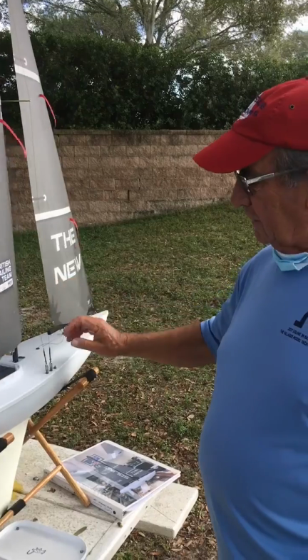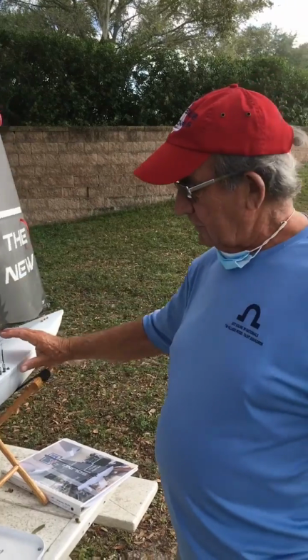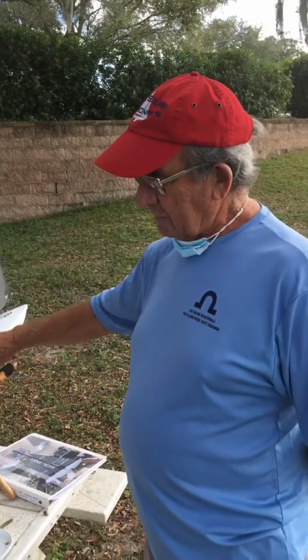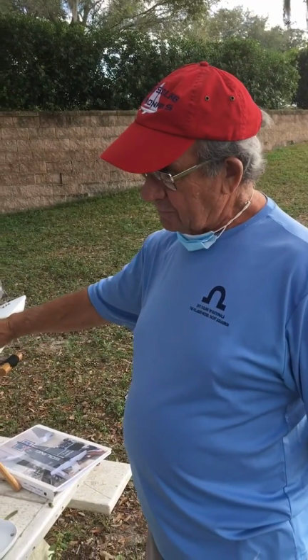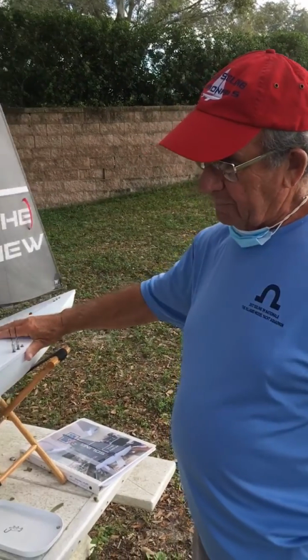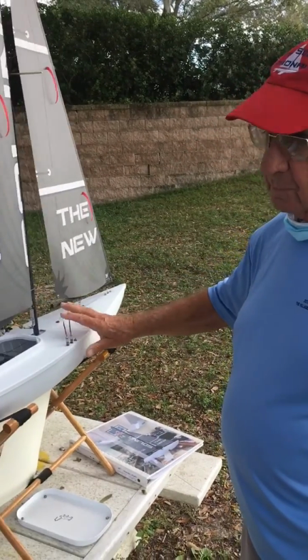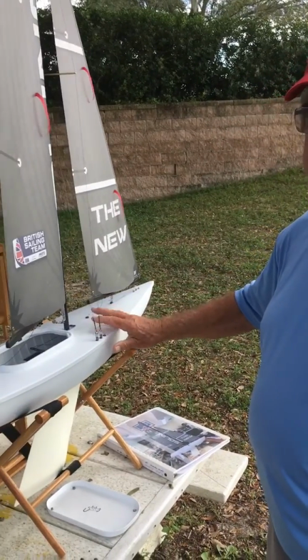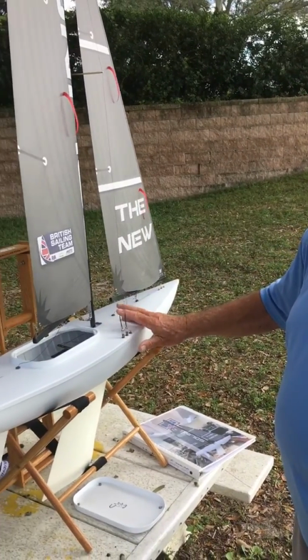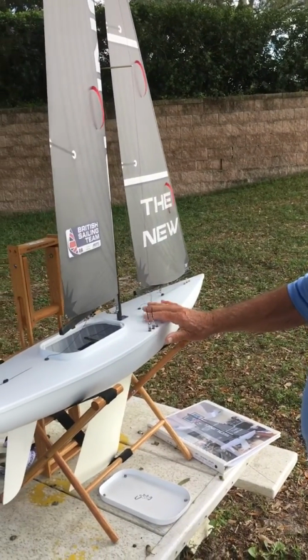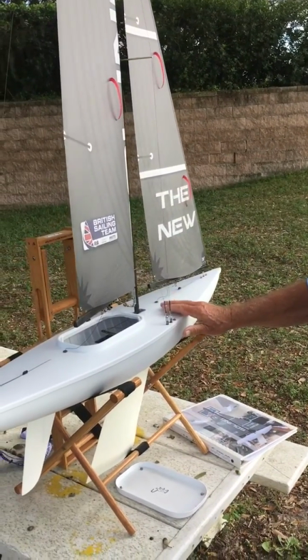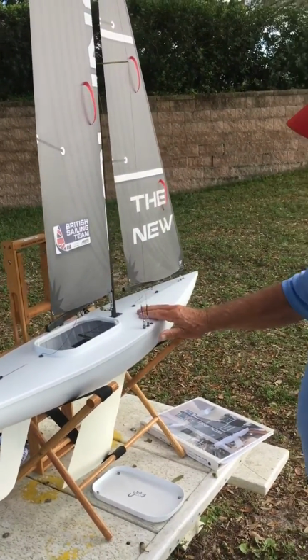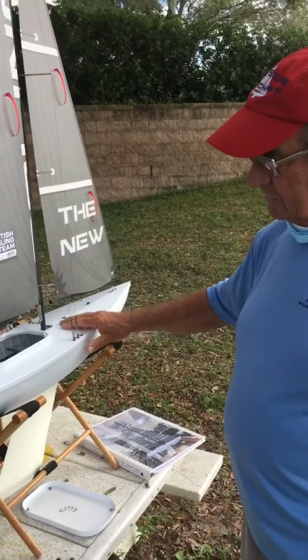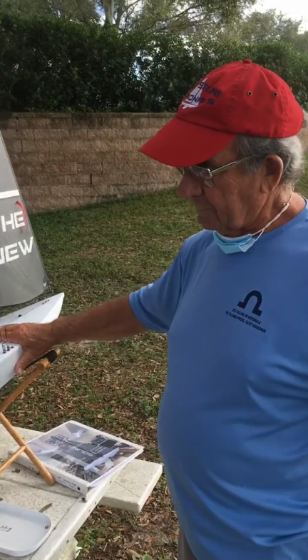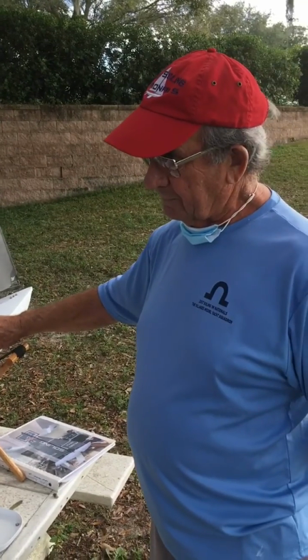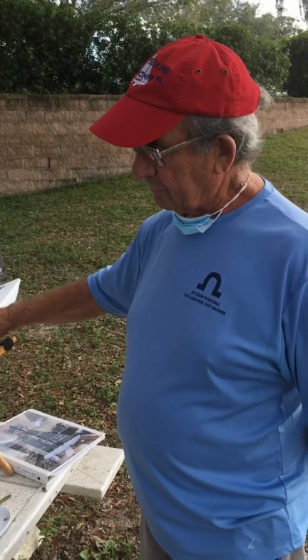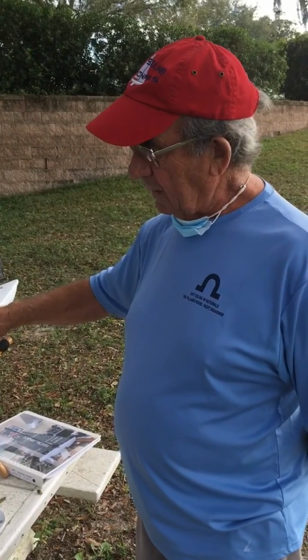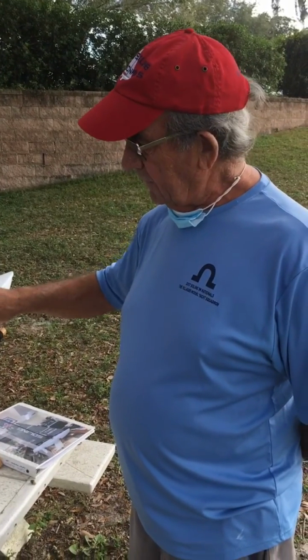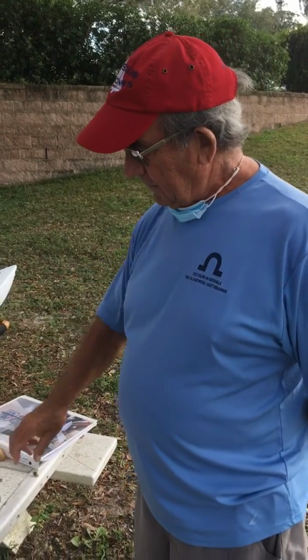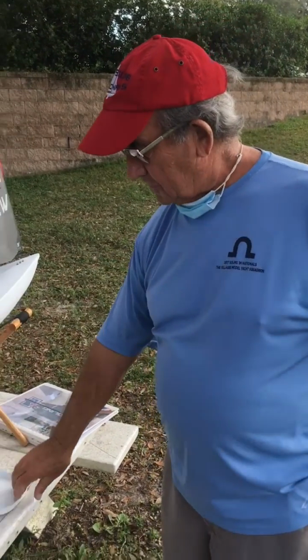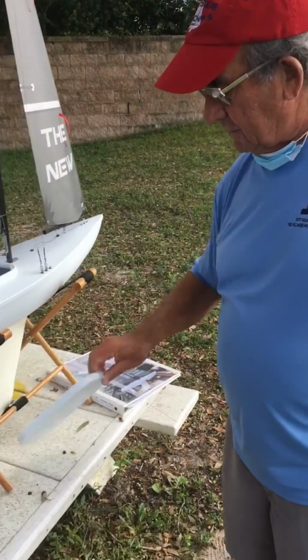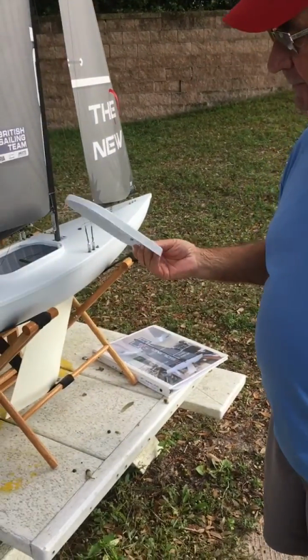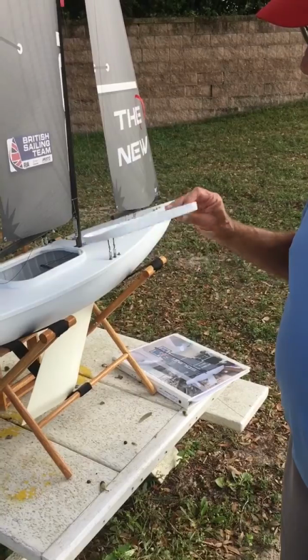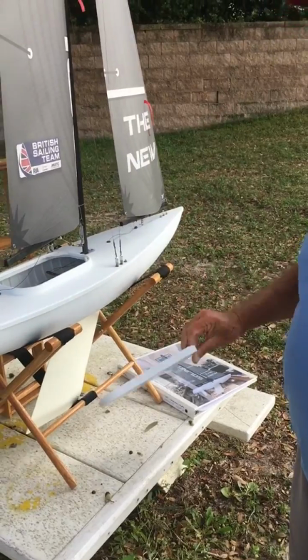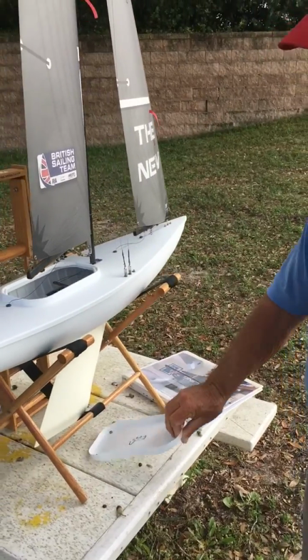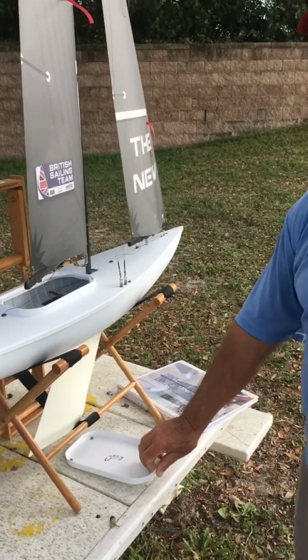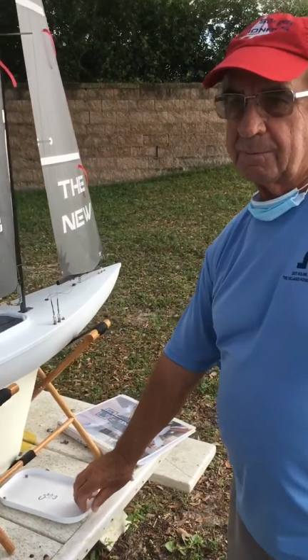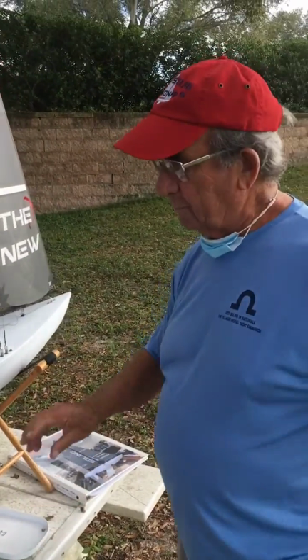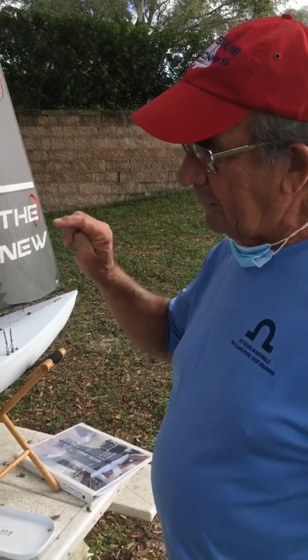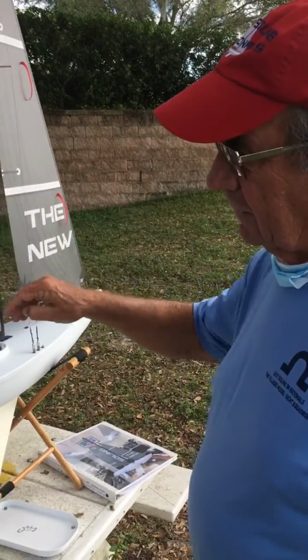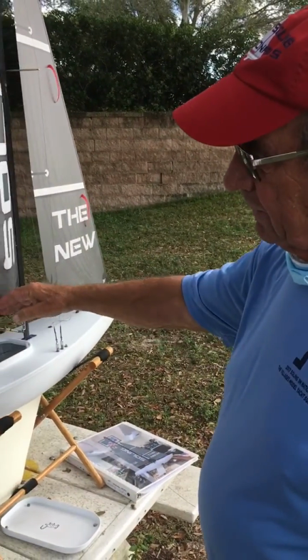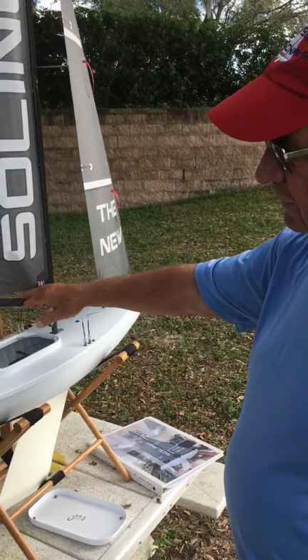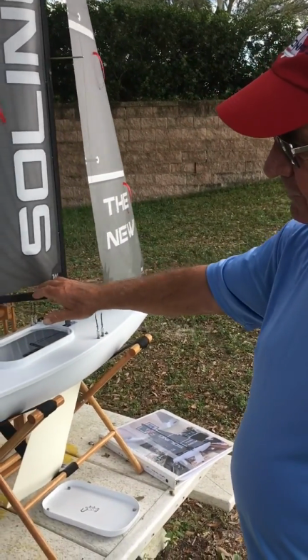I think the quality of the build and the quality of the plastic is superior to the older version. The hatch idea is very good. I think a lot of people have problems with water getting in the boats with the old hatches.